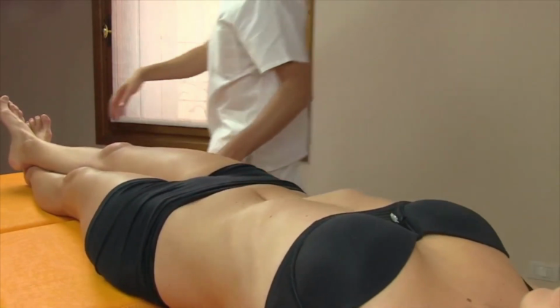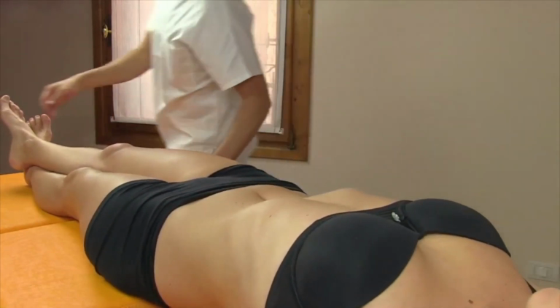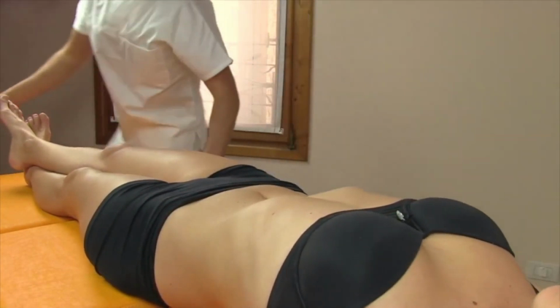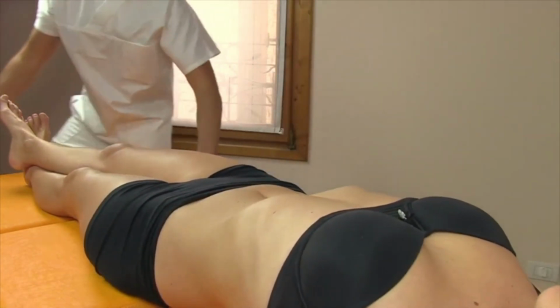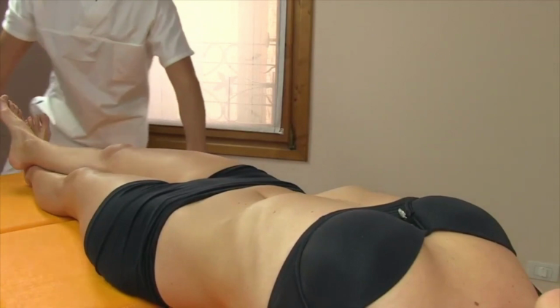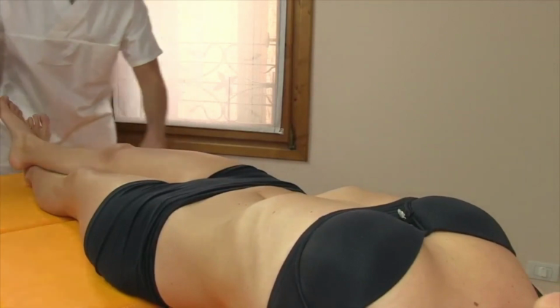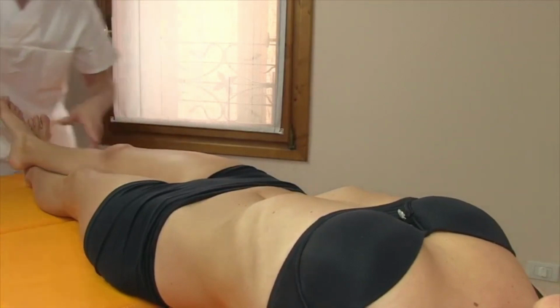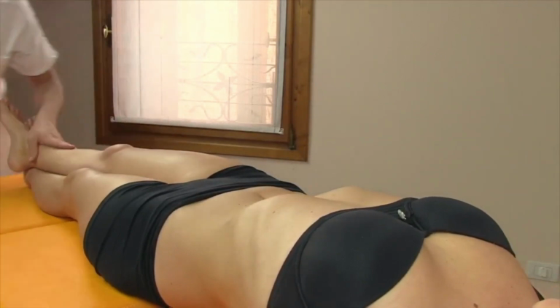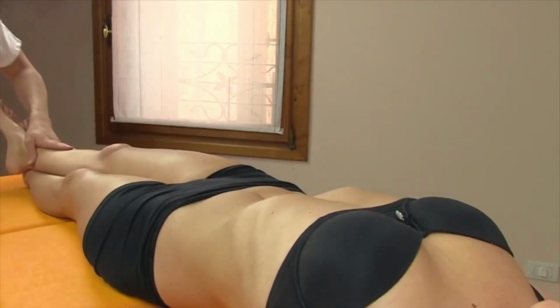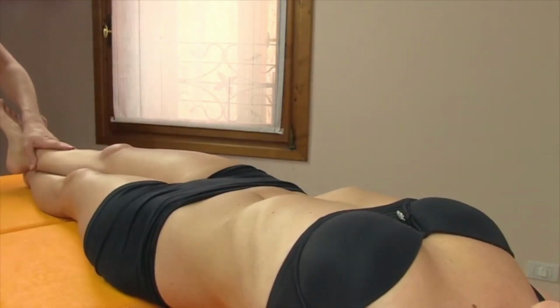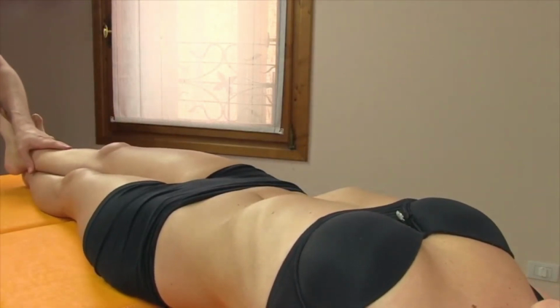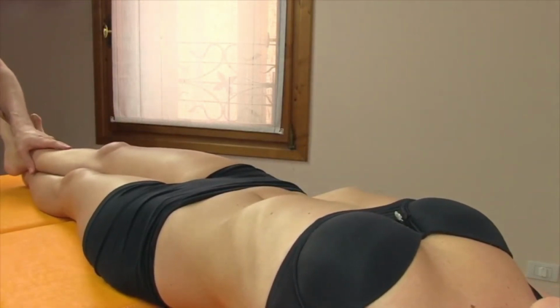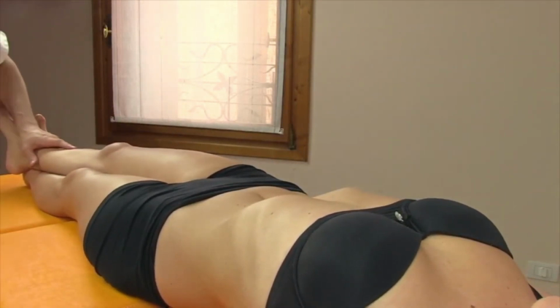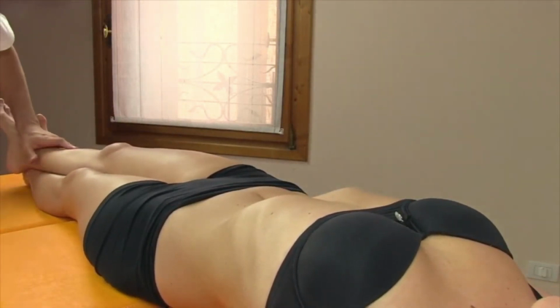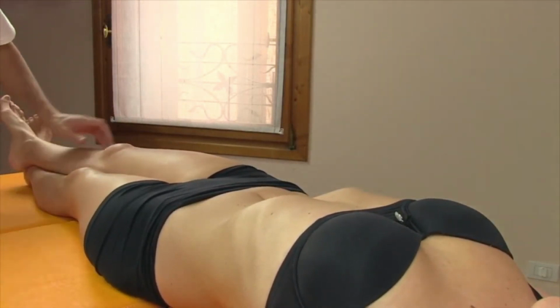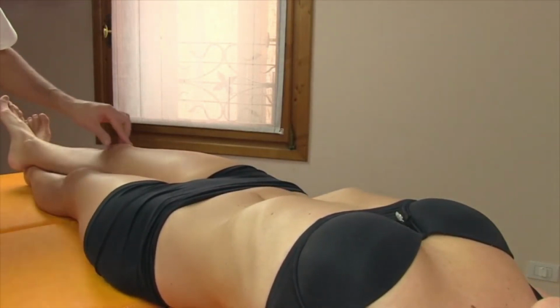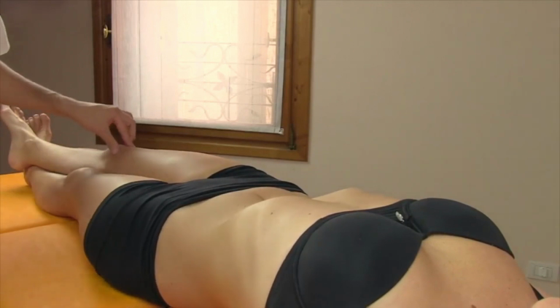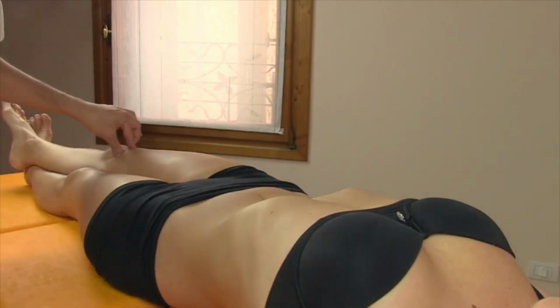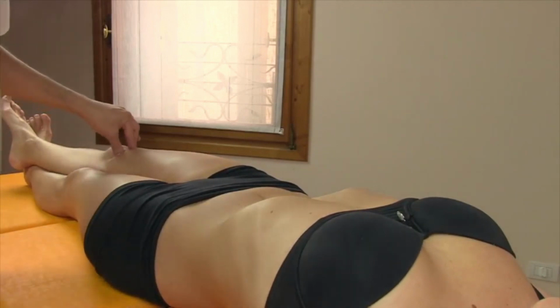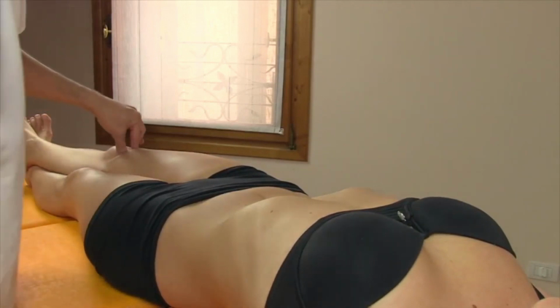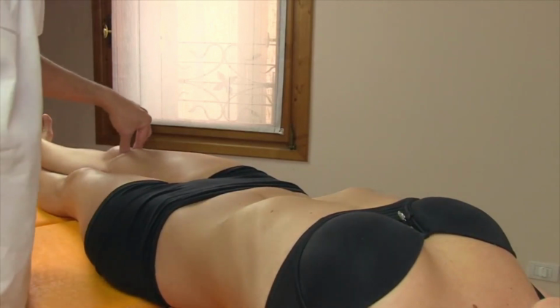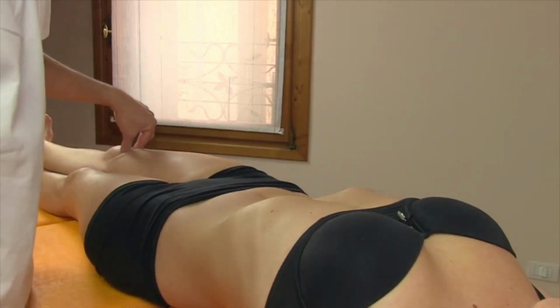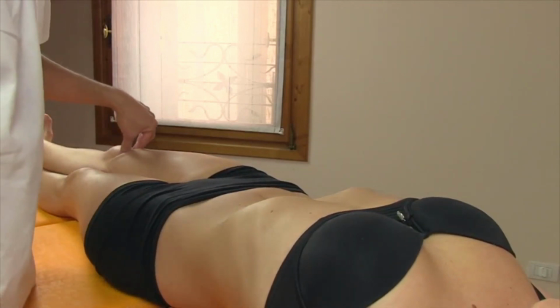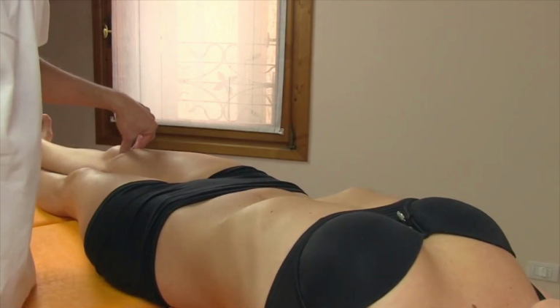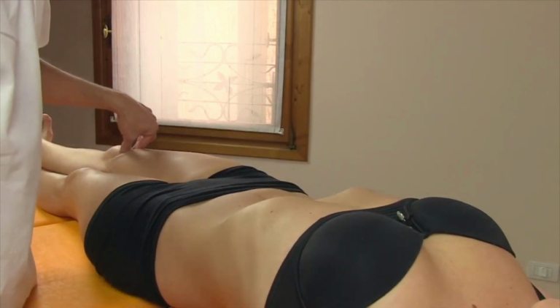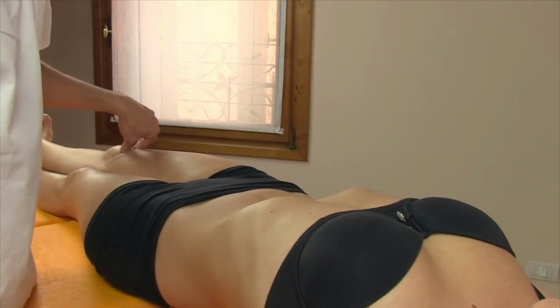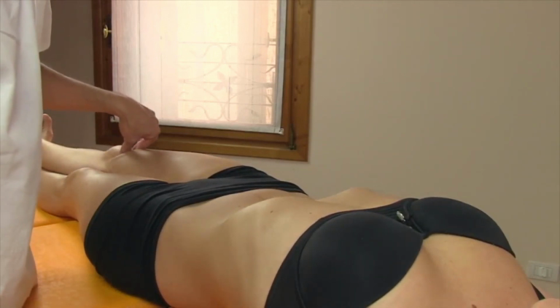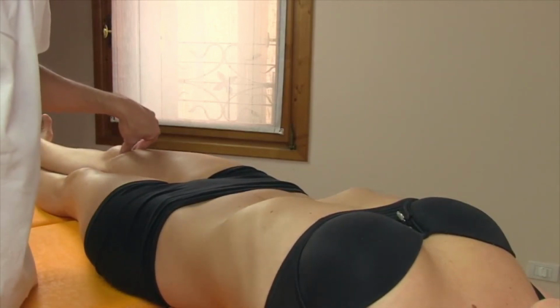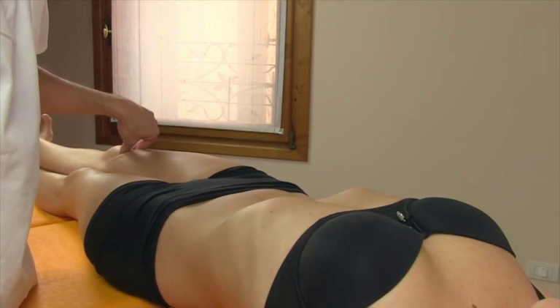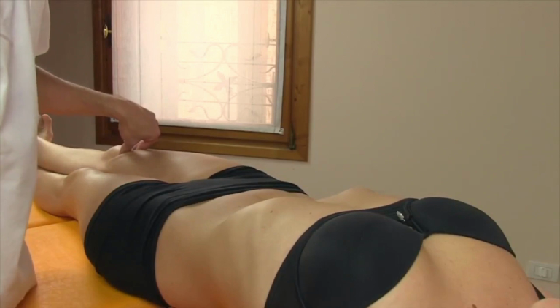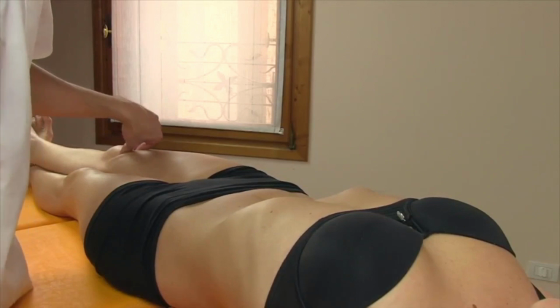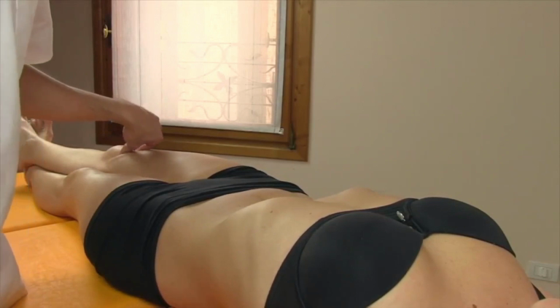Ask the patient to cross the hands behind the head. After that, position yourself contralateral to the dysfunction, which is on the right — so move to the left side of the treatment table.